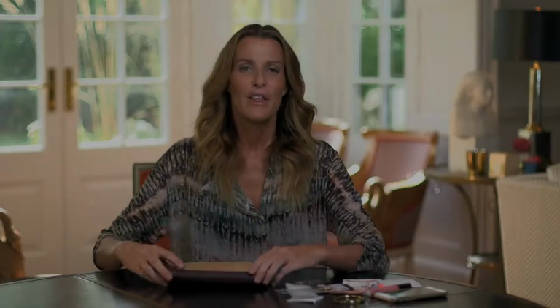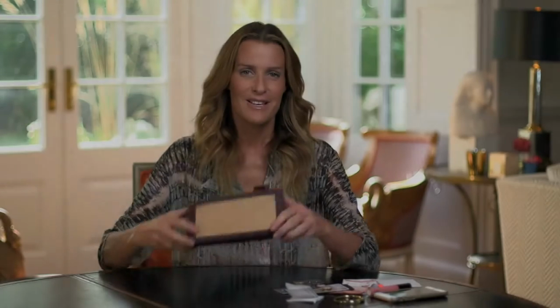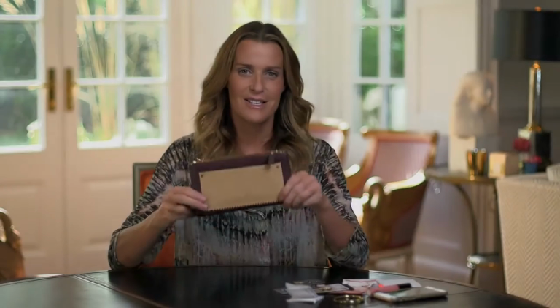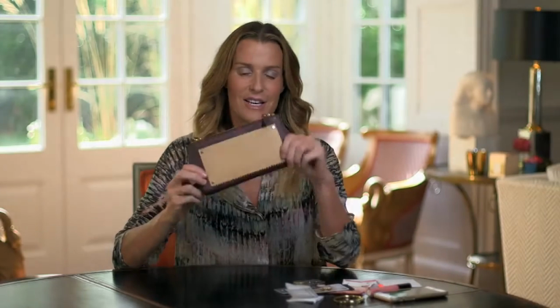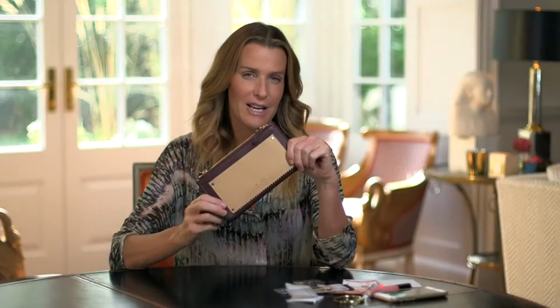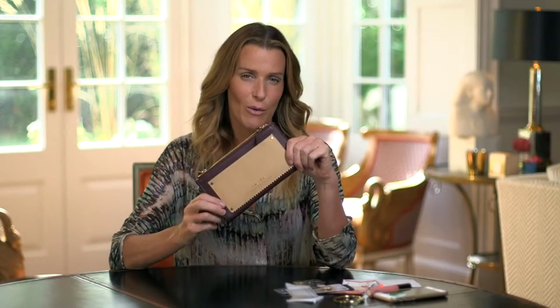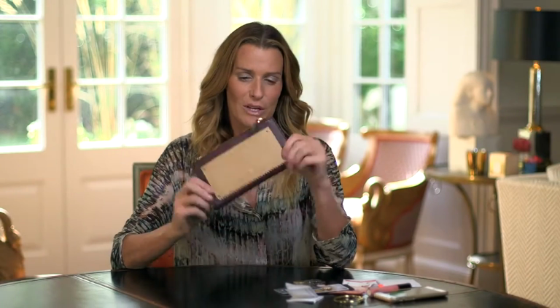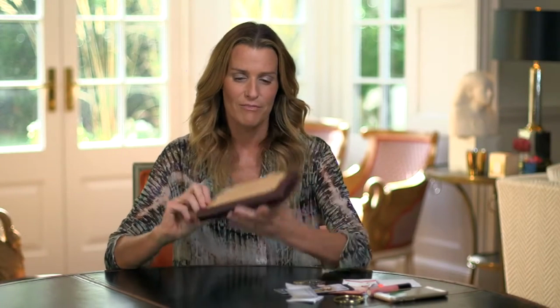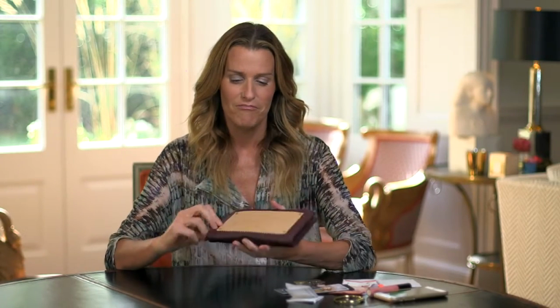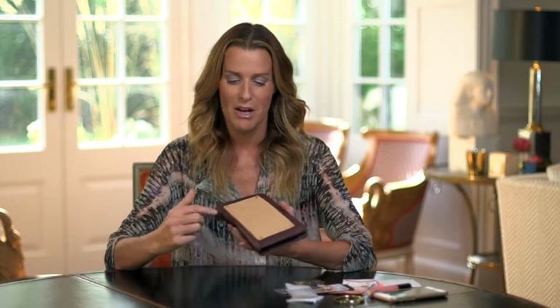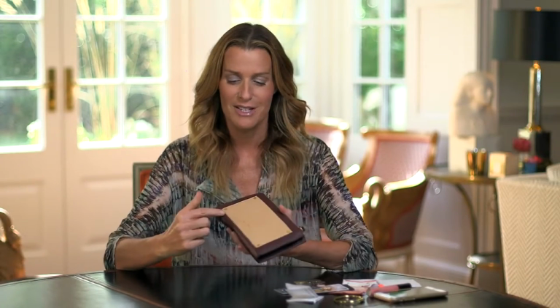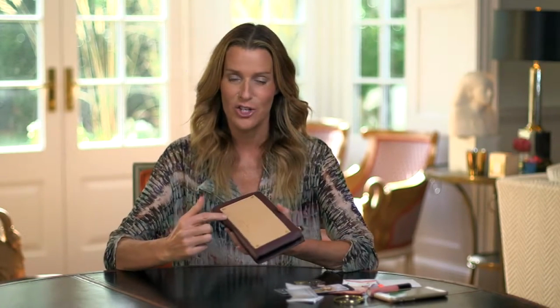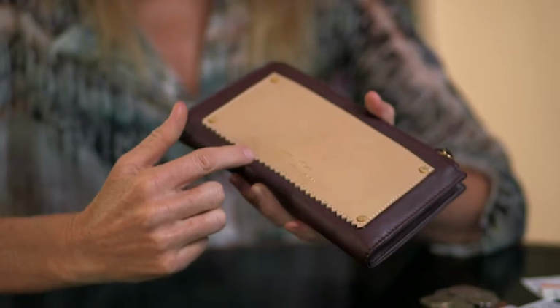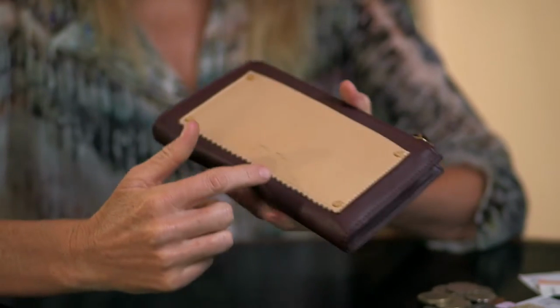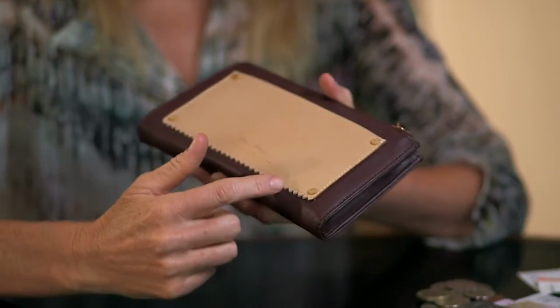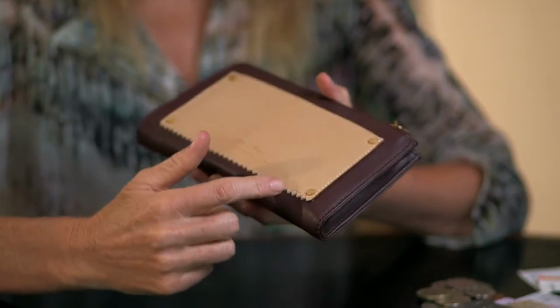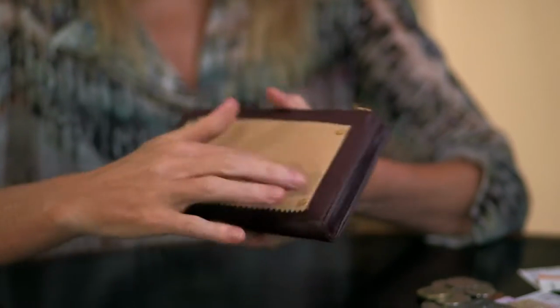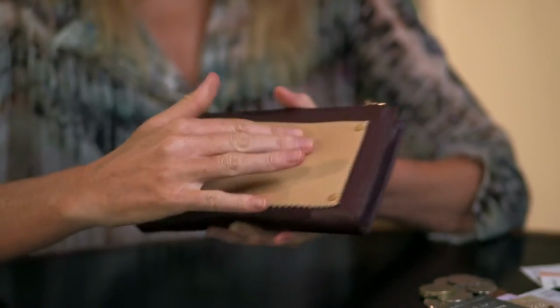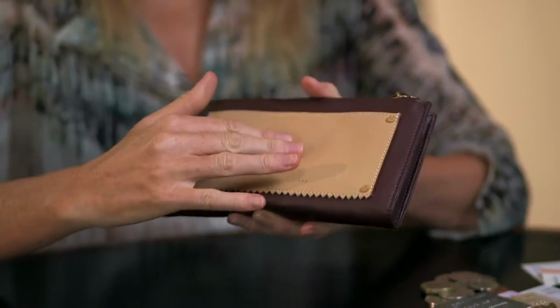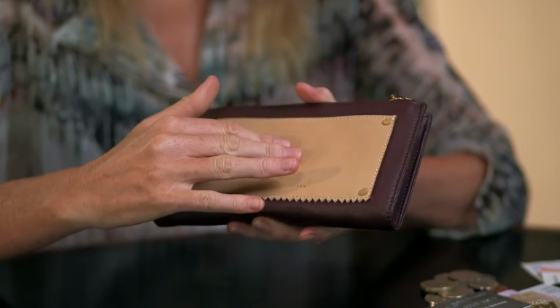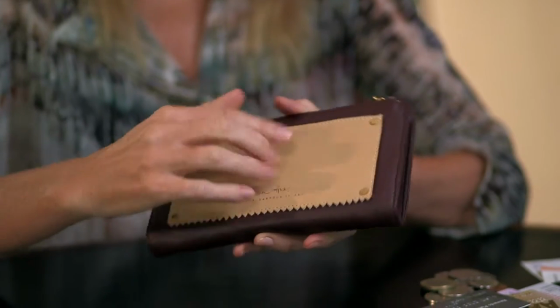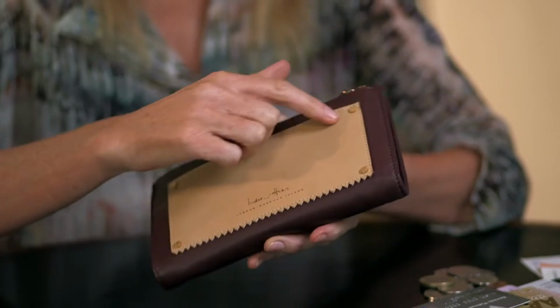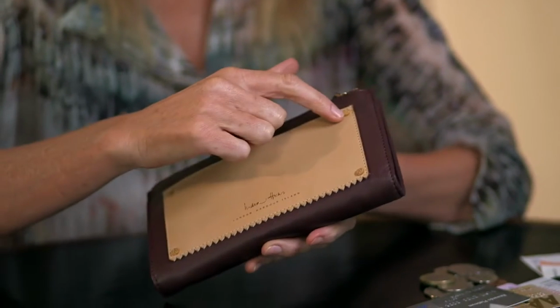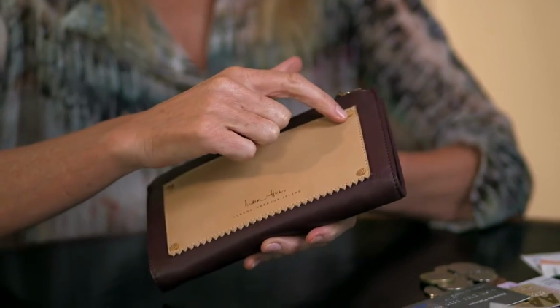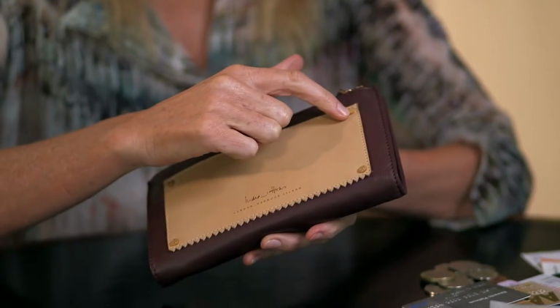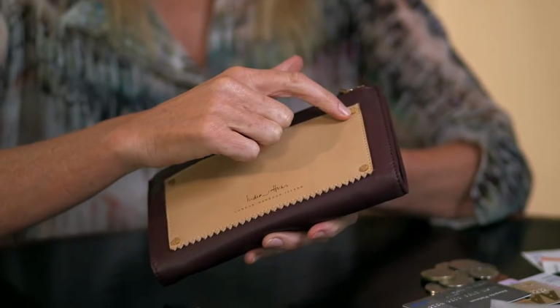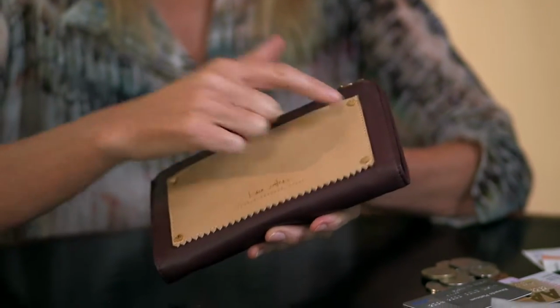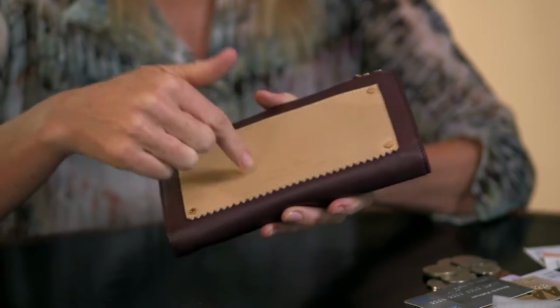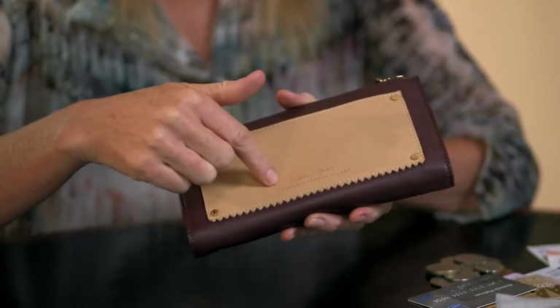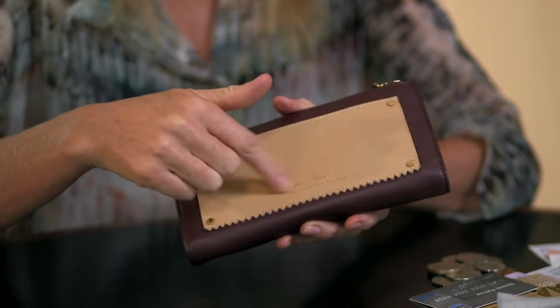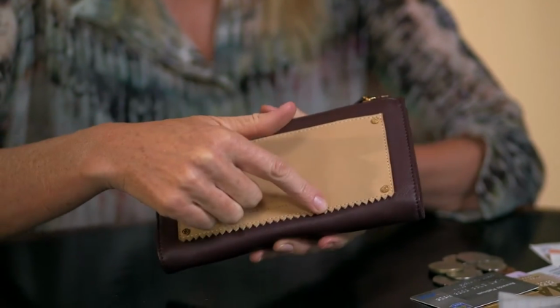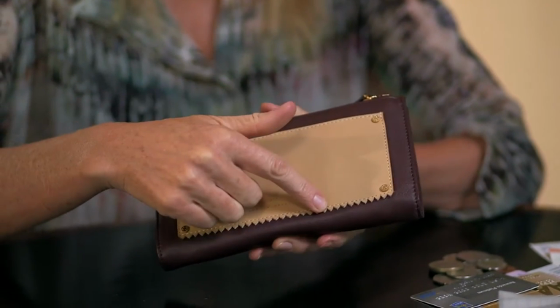This is our take-out wallet — our signature serrated edge, our Italian leather, our watch crown detail, the Indy Hicks logo.